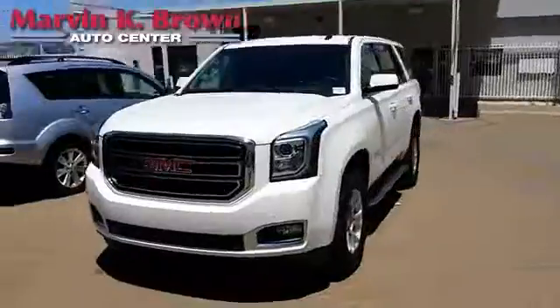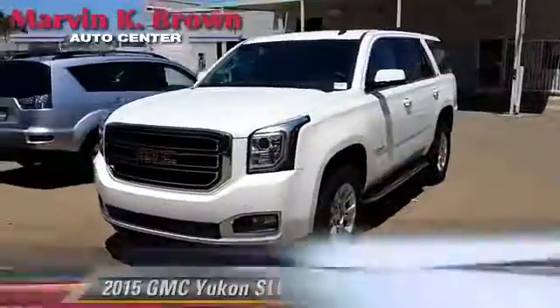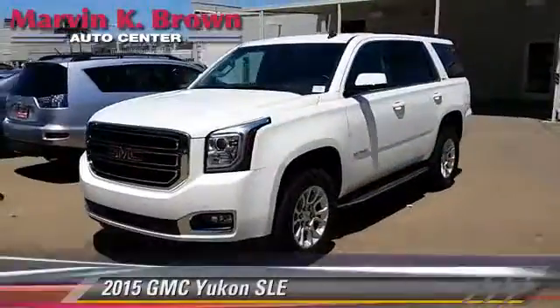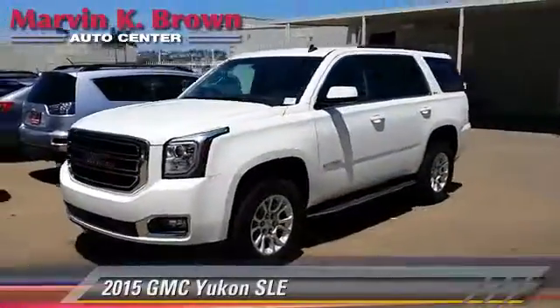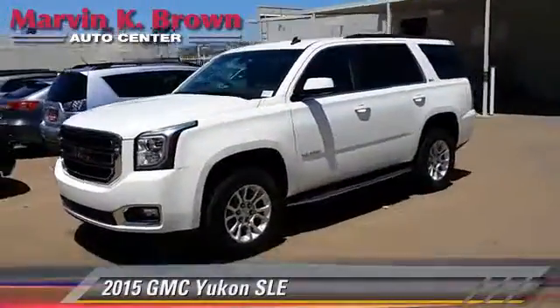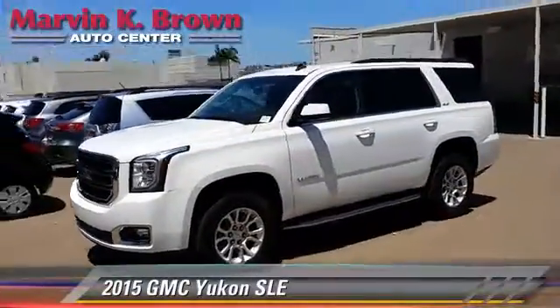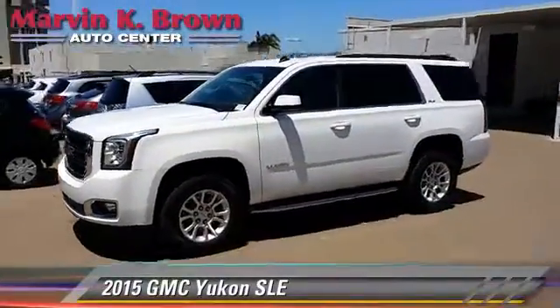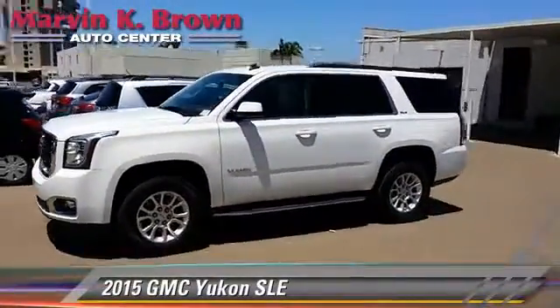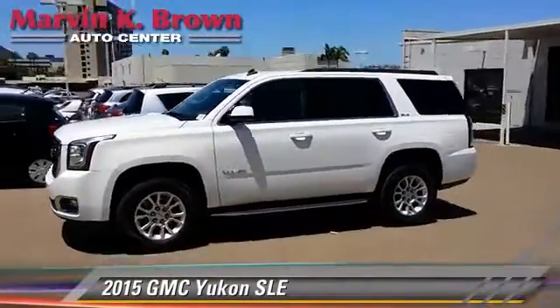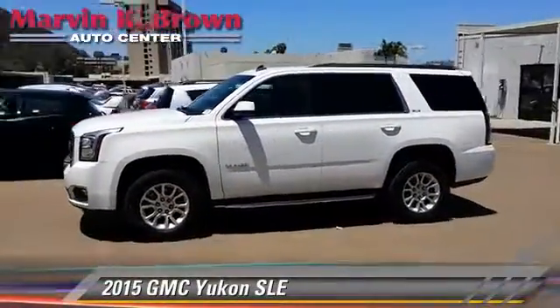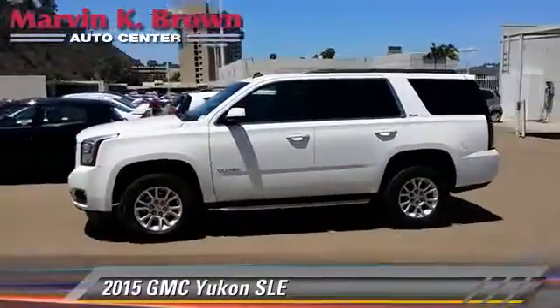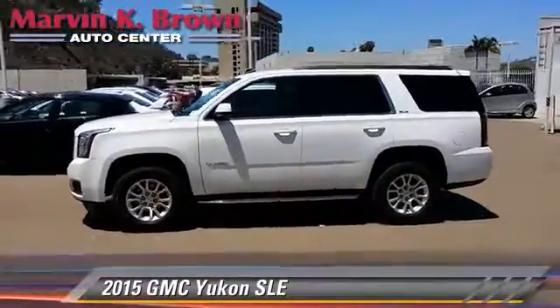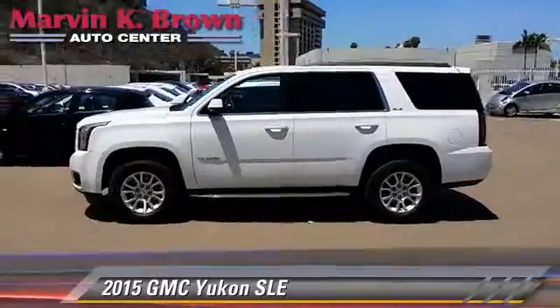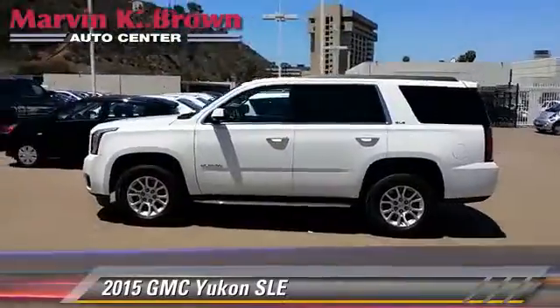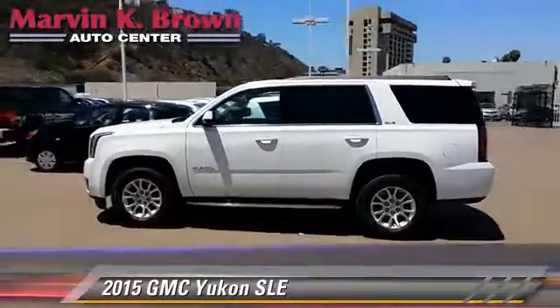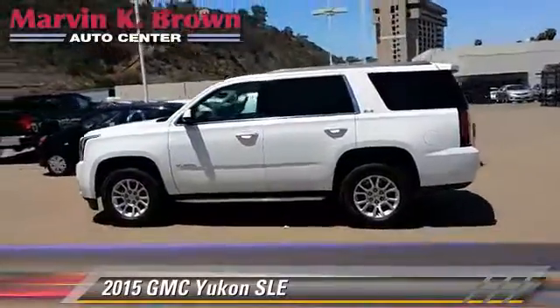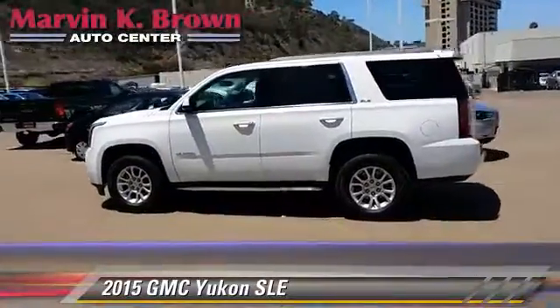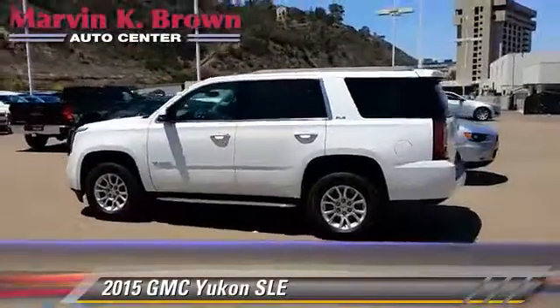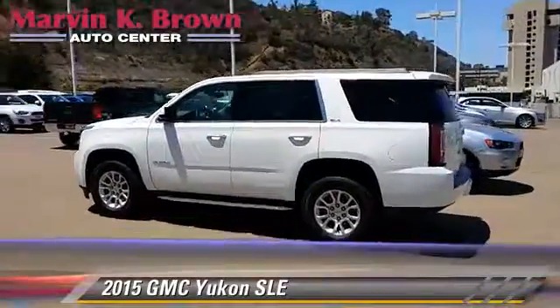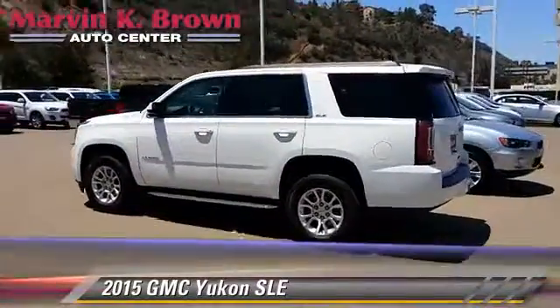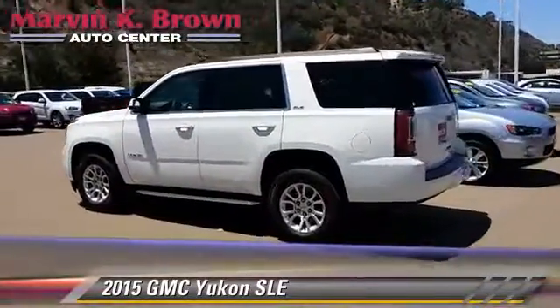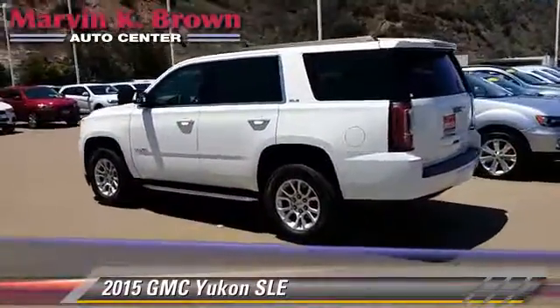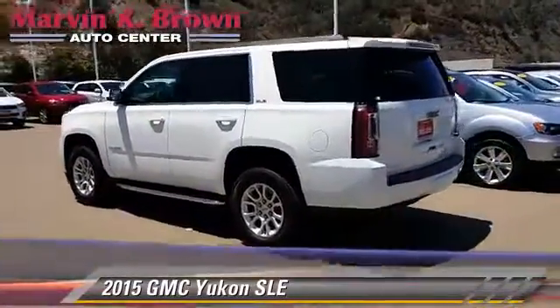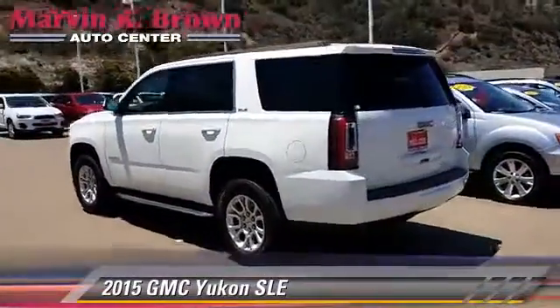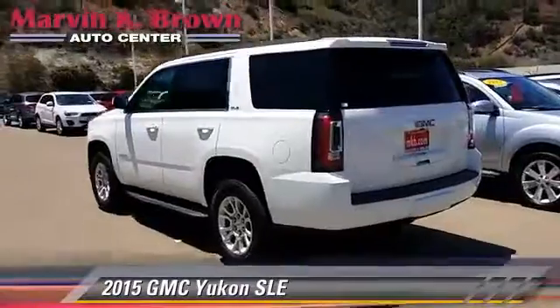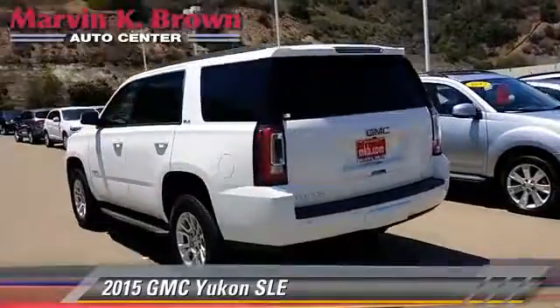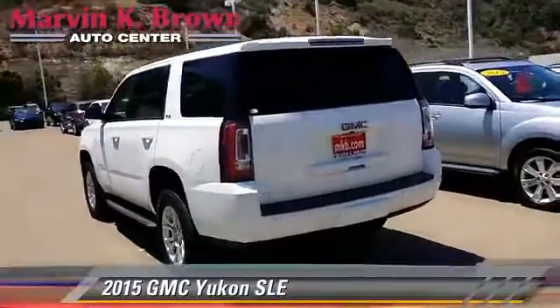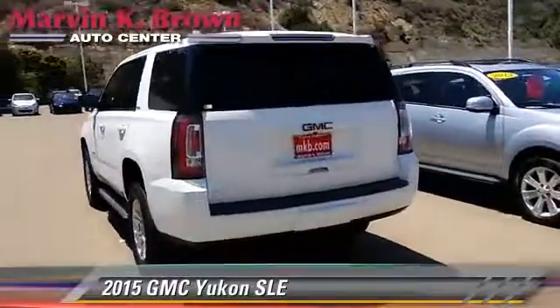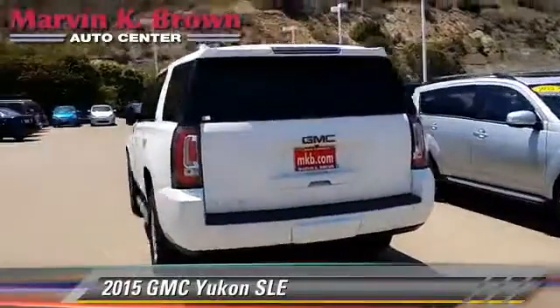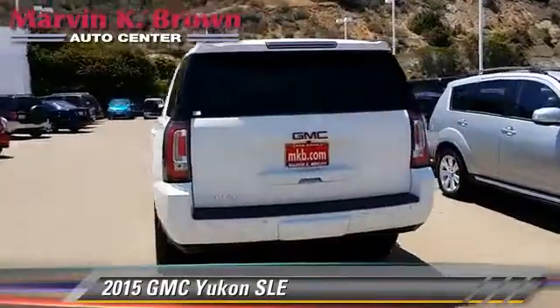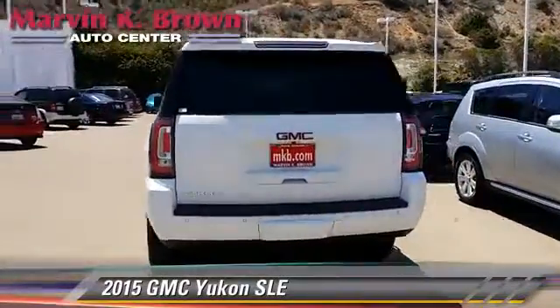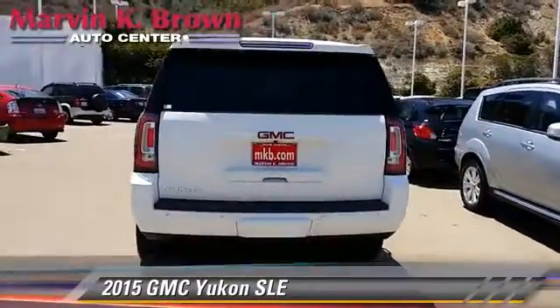The 2015 GMC Yukon SLE, powered by a 5.3 liter V8 engine with a 6-speed automatic transmission. This vehicle is well equipped.